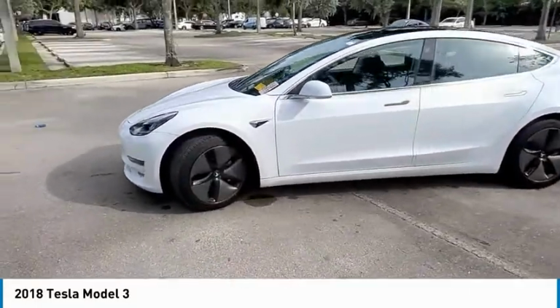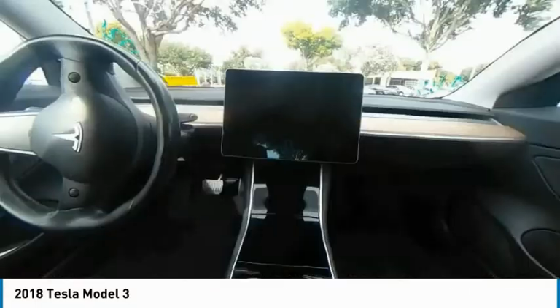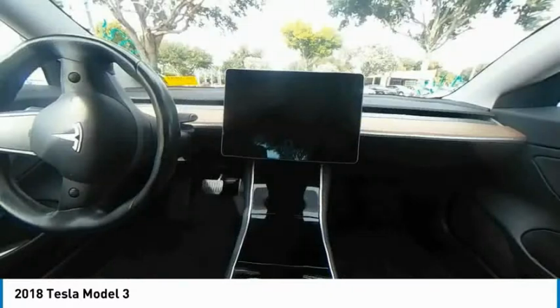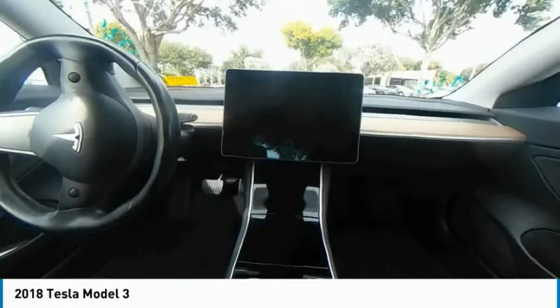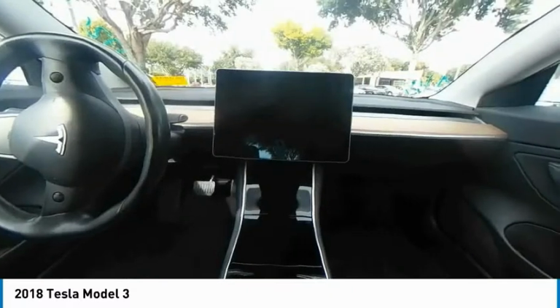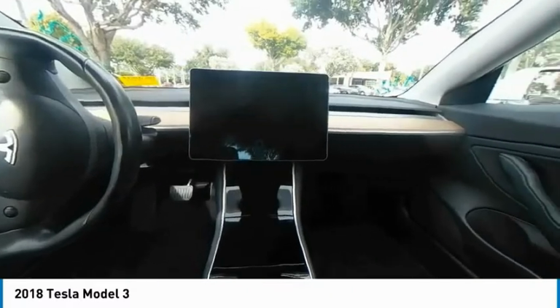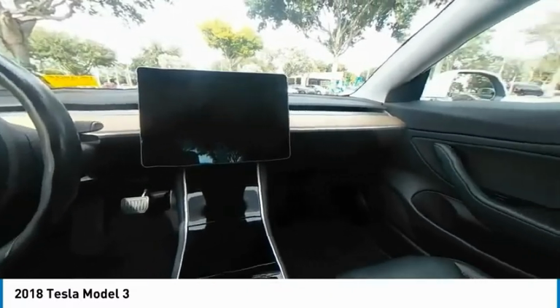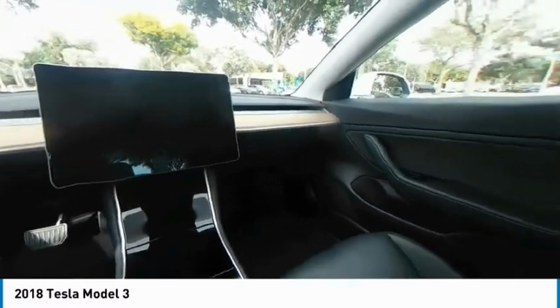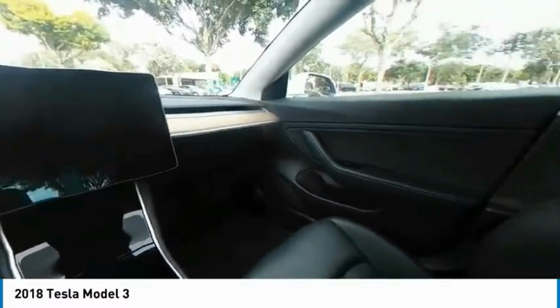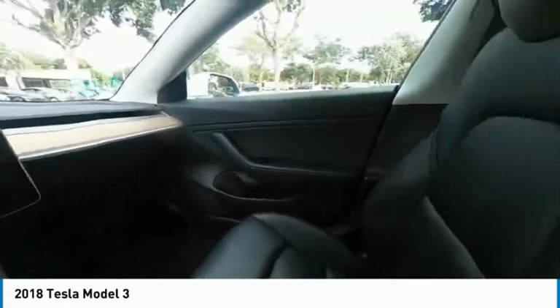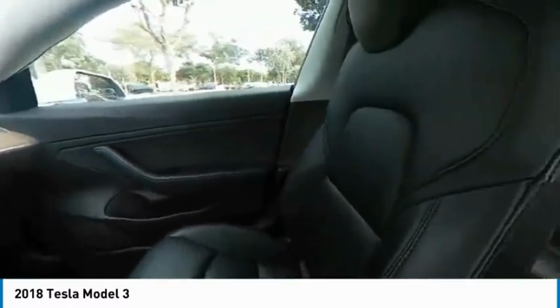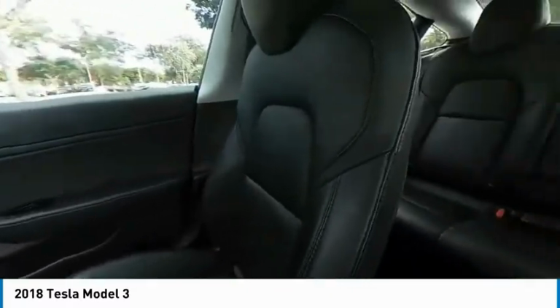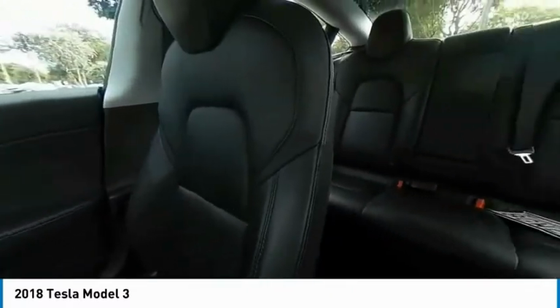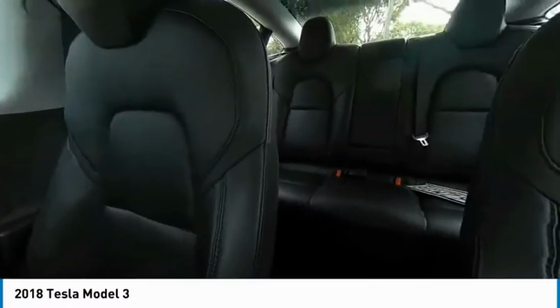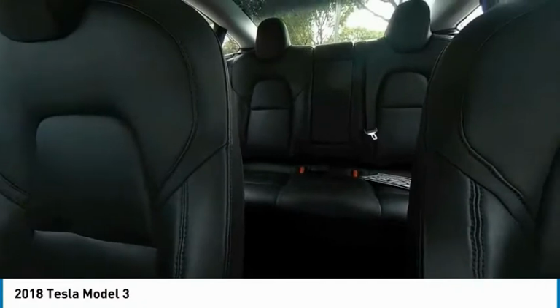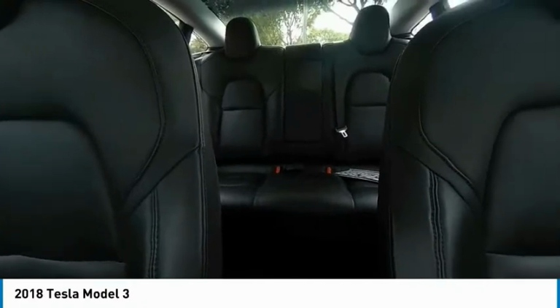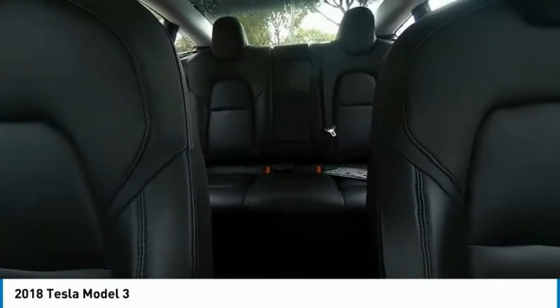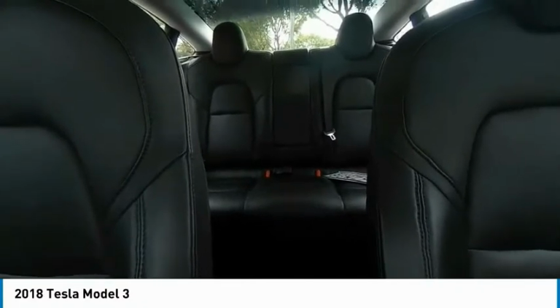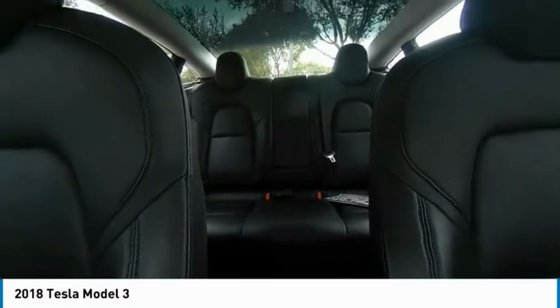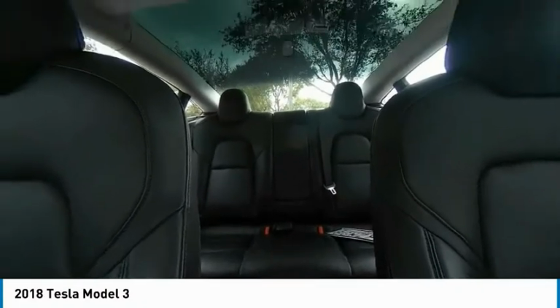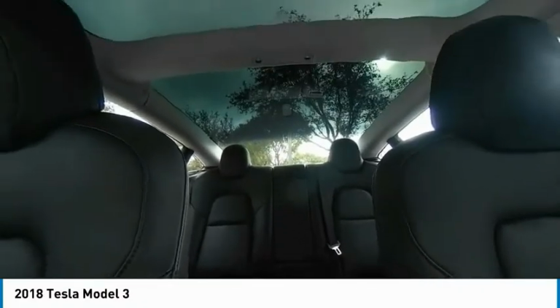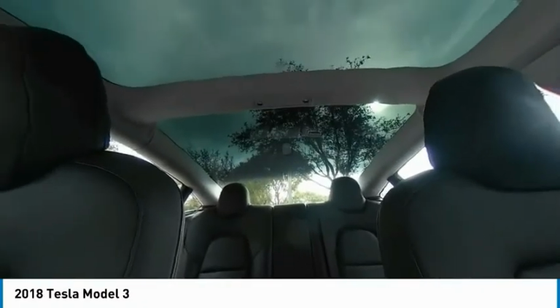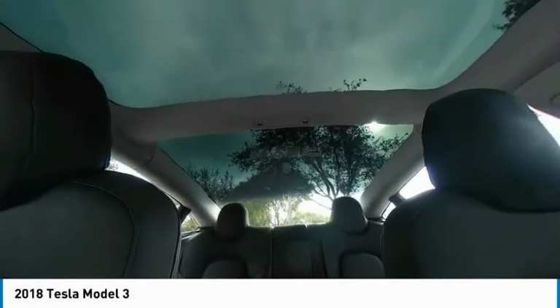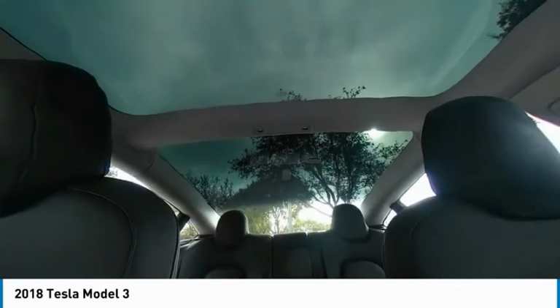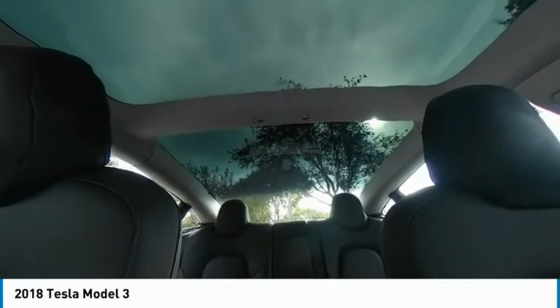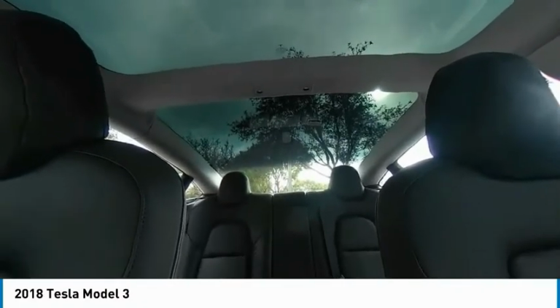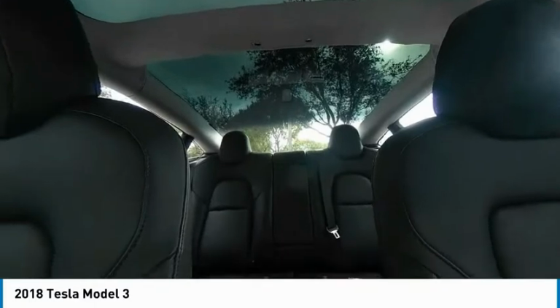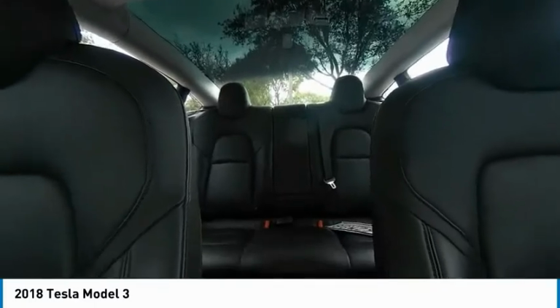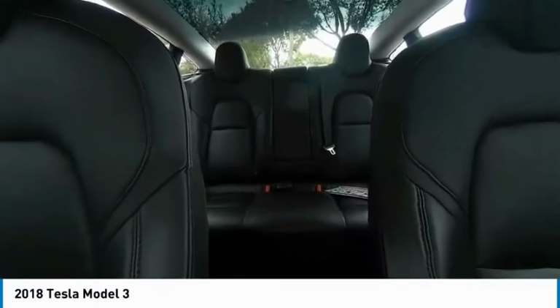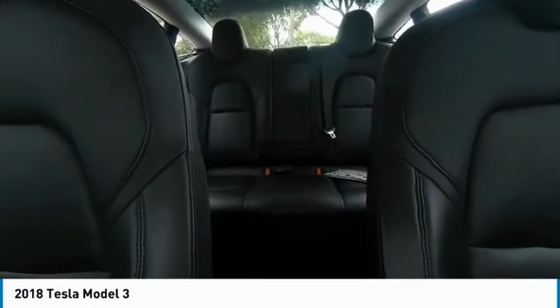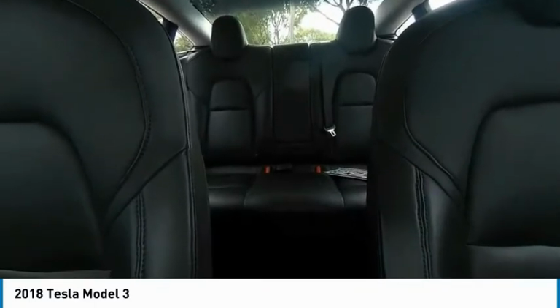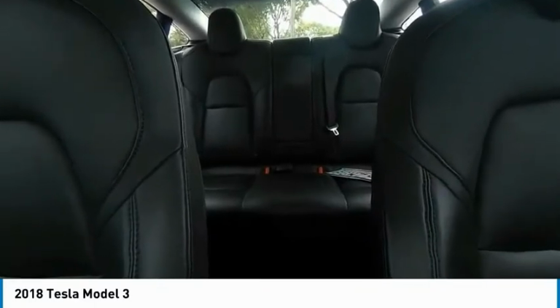Backup camera, navigation system, anti-lock braking system, keyless entry, steering wheel, audio controls, lane departure warning, LED headlights, traction control, stability control, power passenger seat.